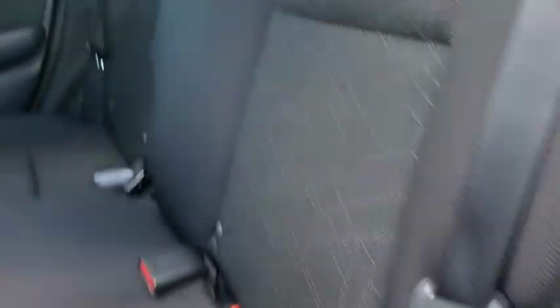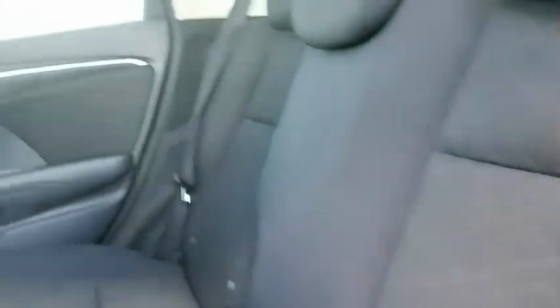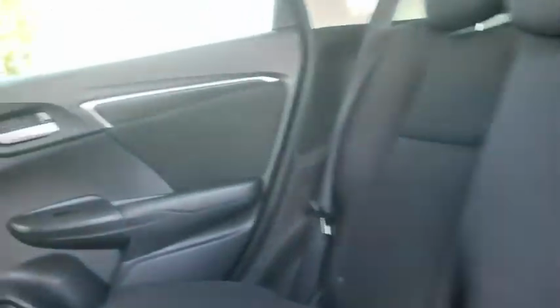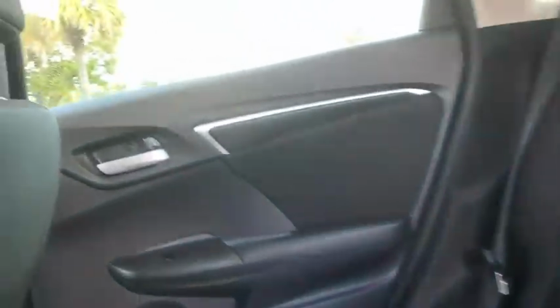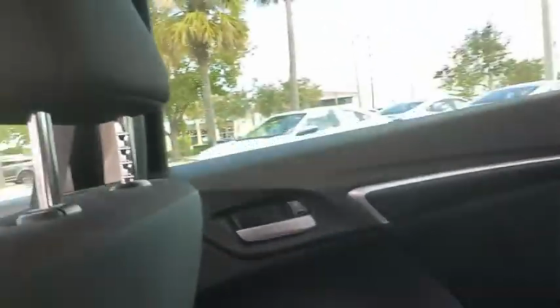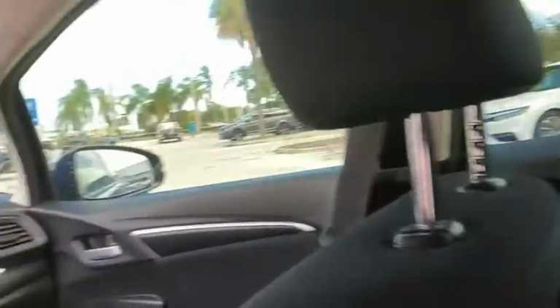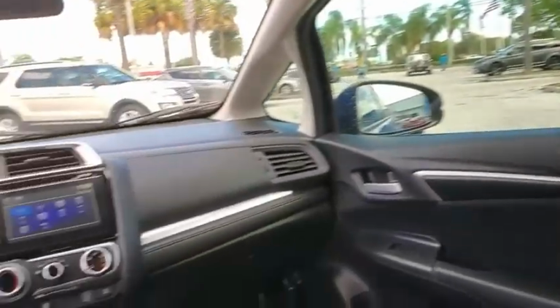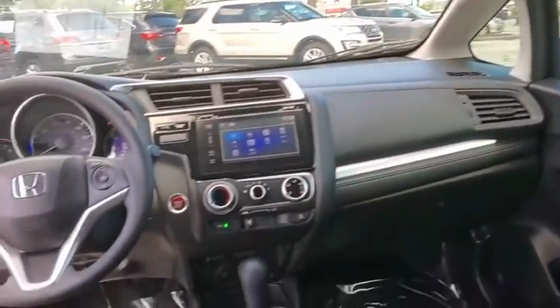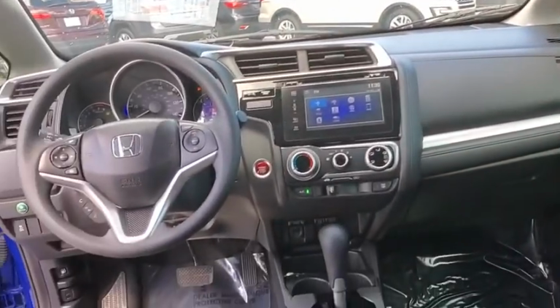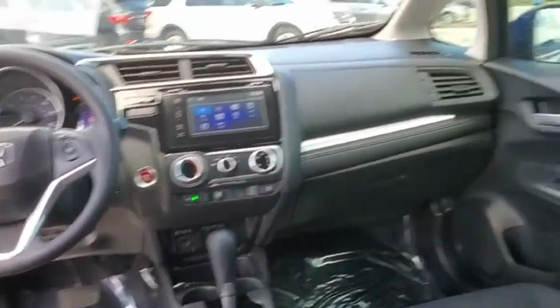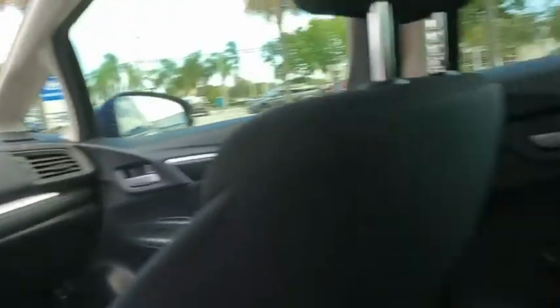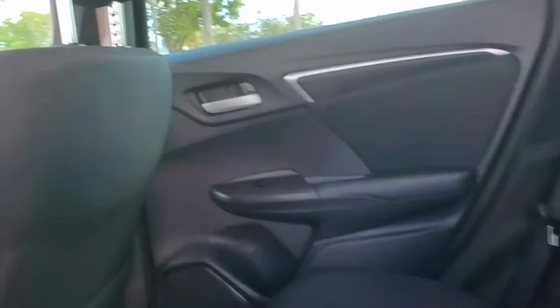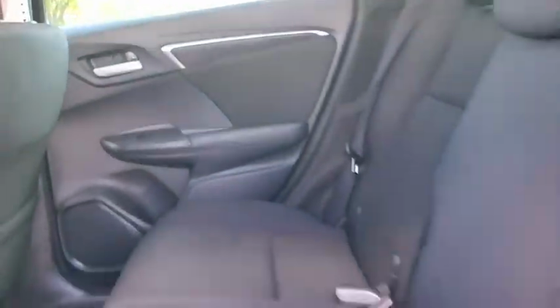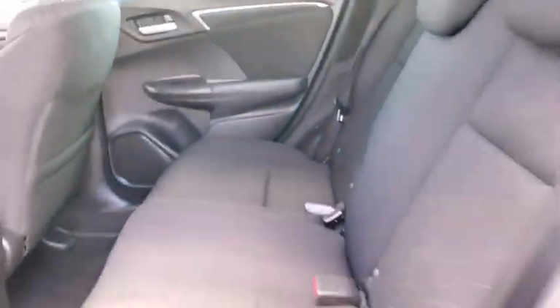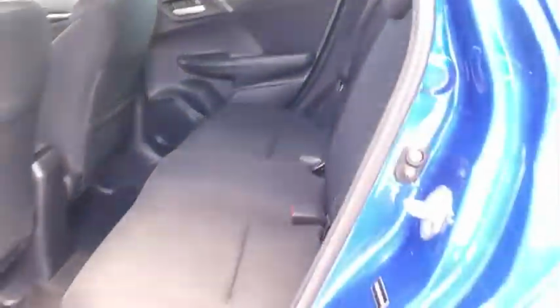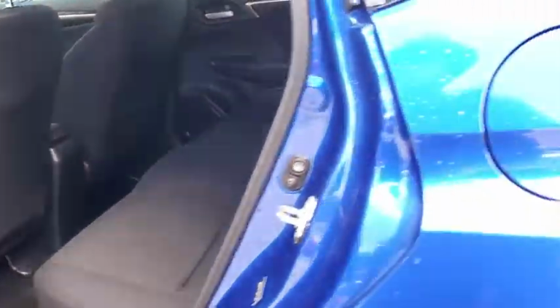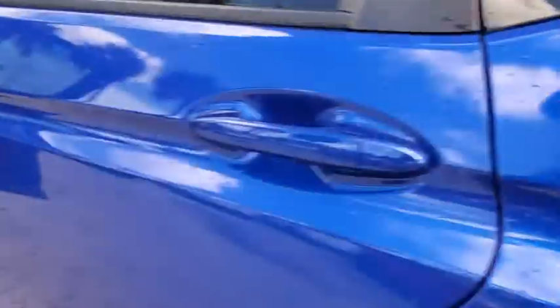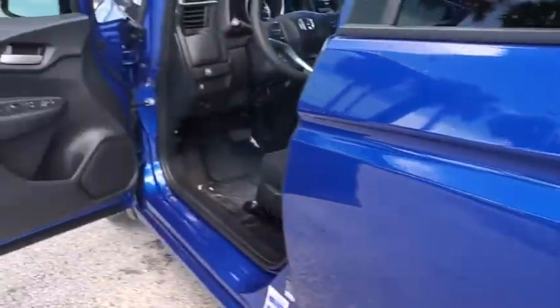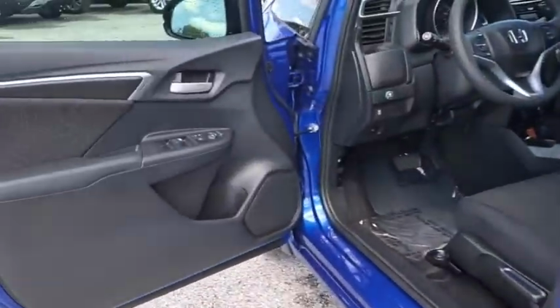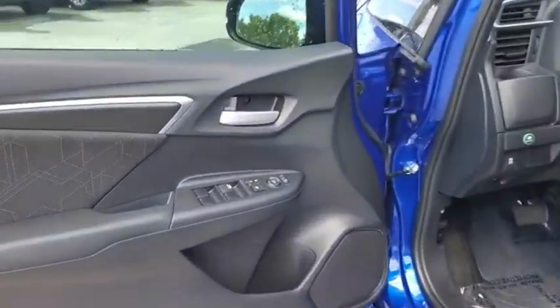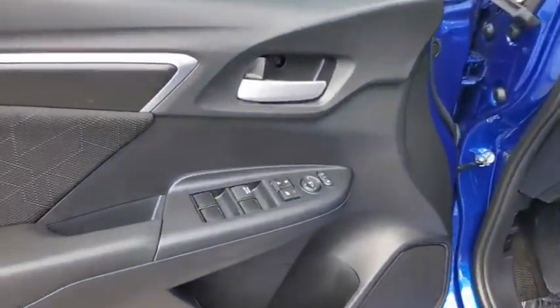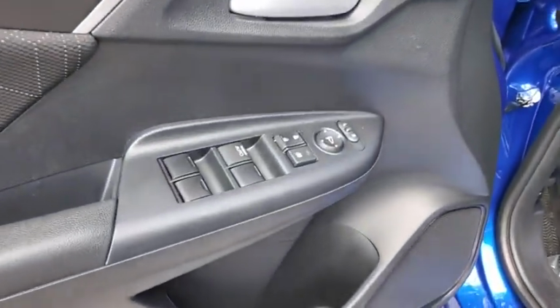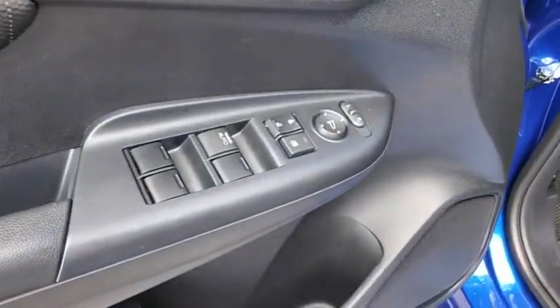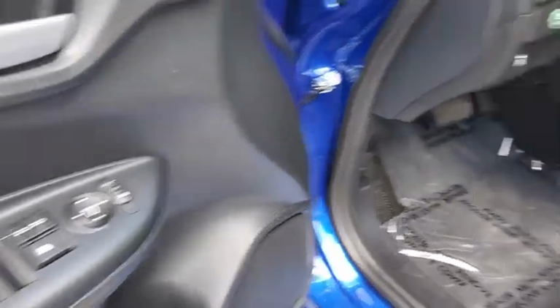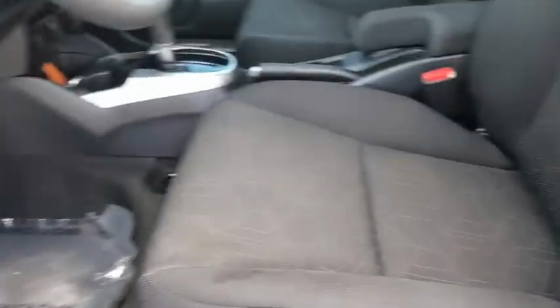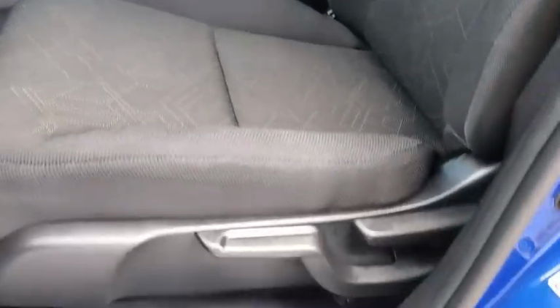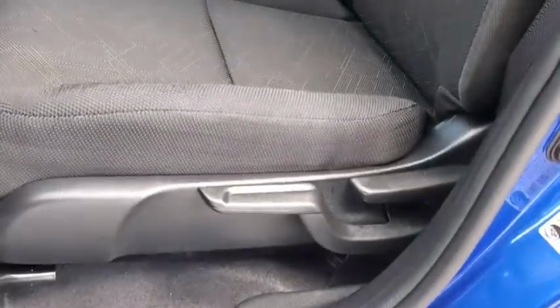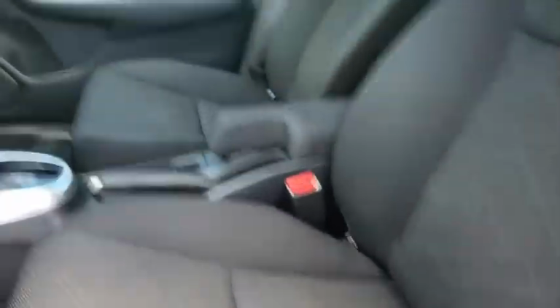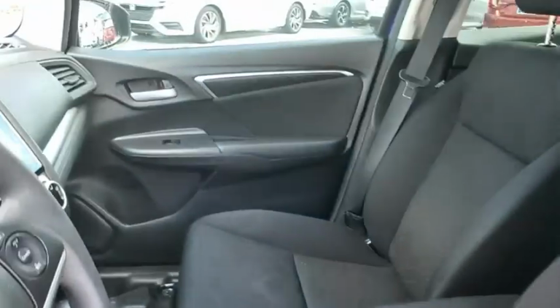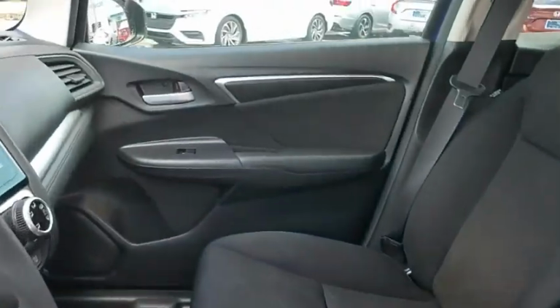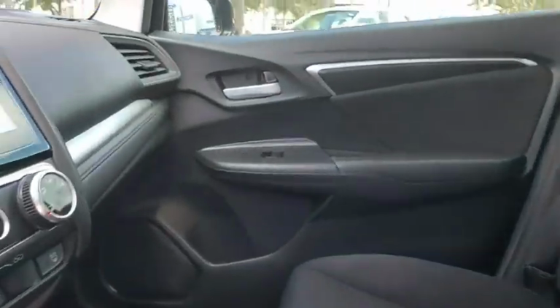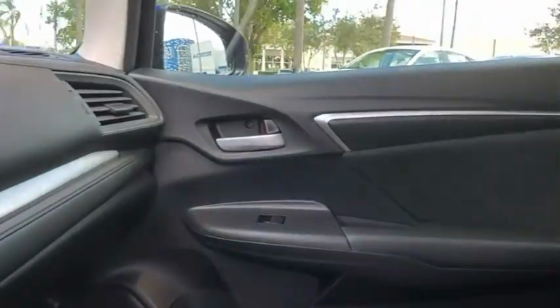Security system, CD player, rear window defroster, electronic stability control, power windows, fog lights, brake assist, panic alarm, power moonroof, remote keyless entry, tachometer, front bucket seats, and front reading lamps.